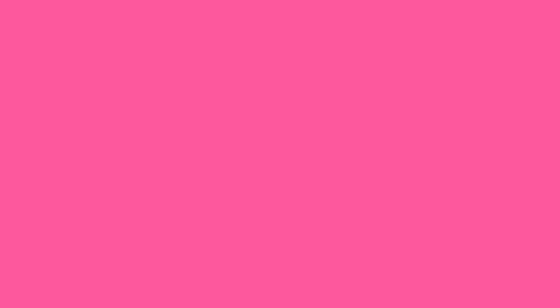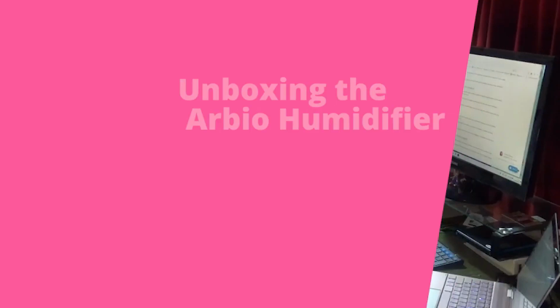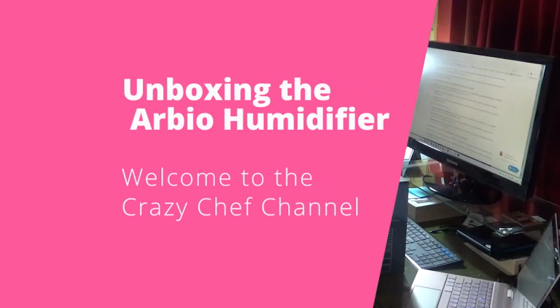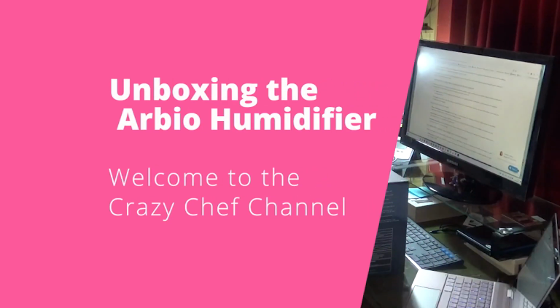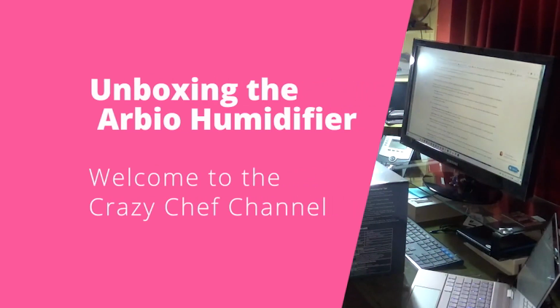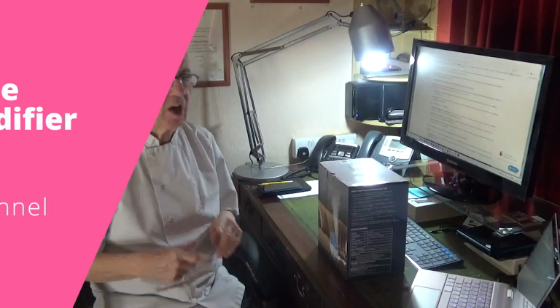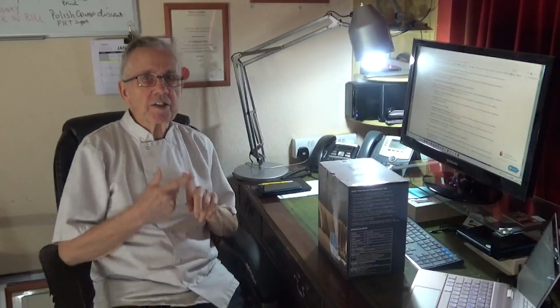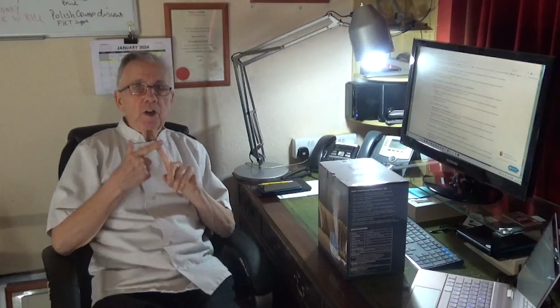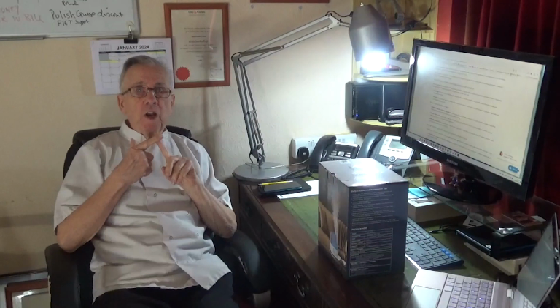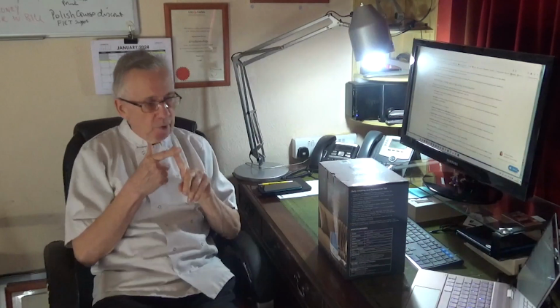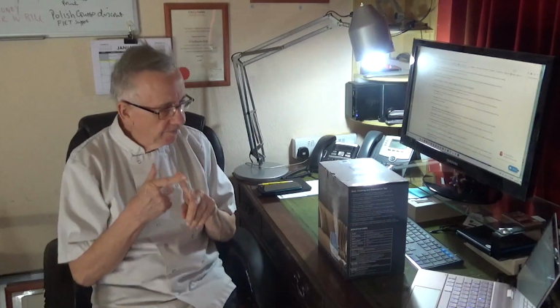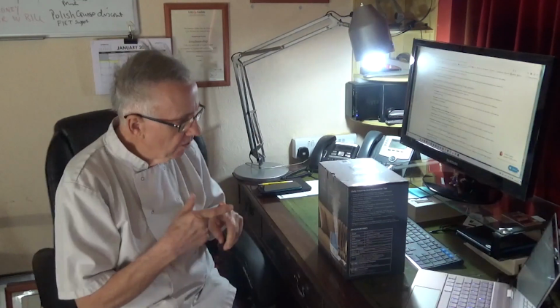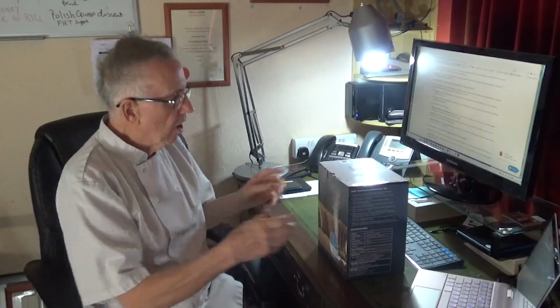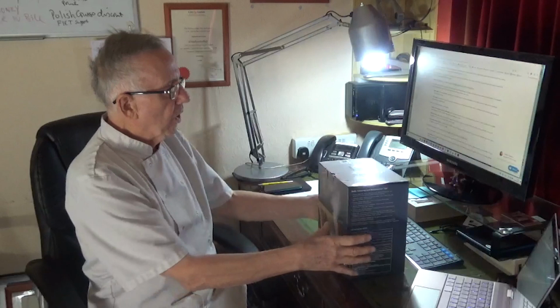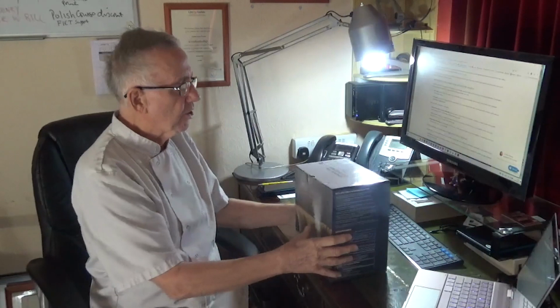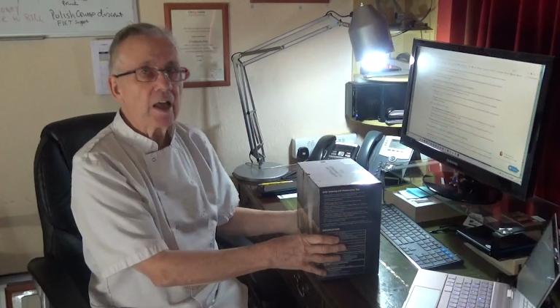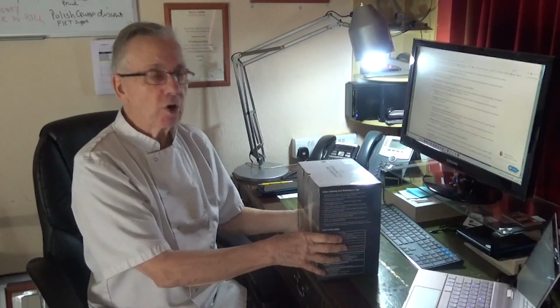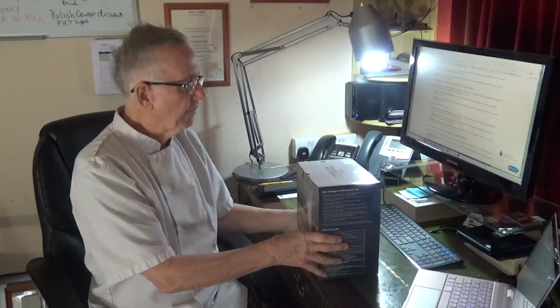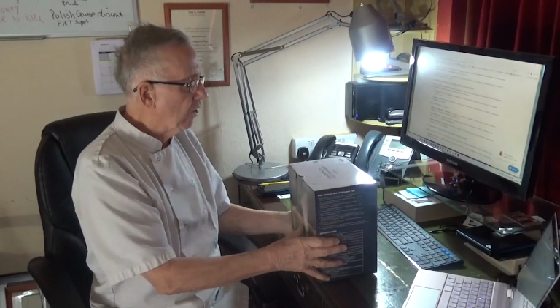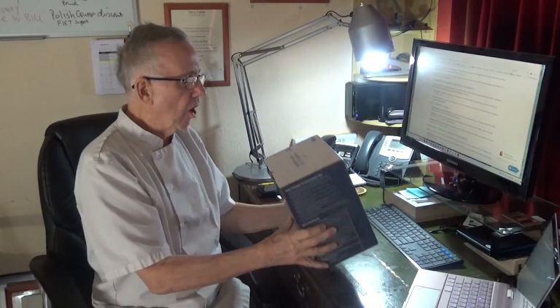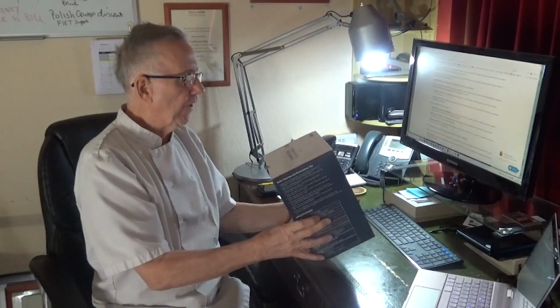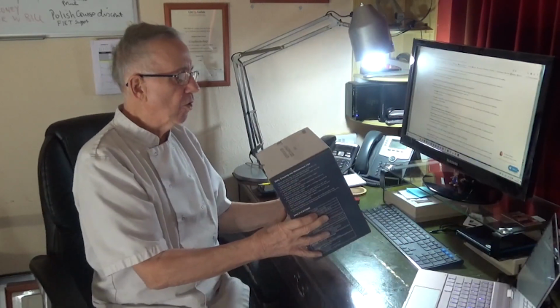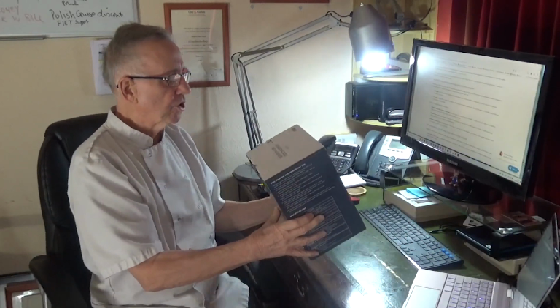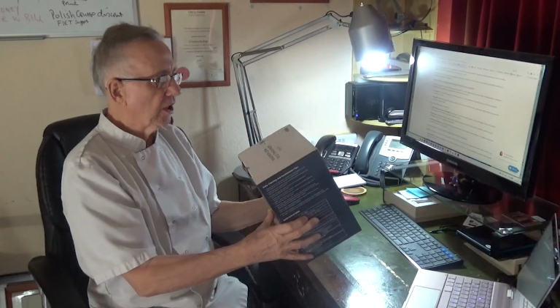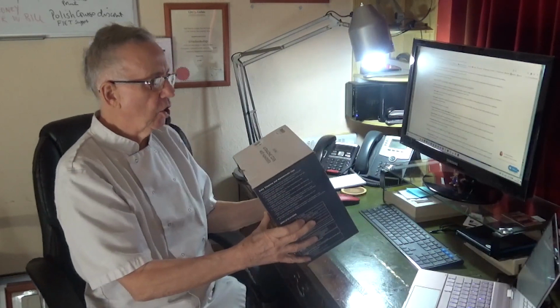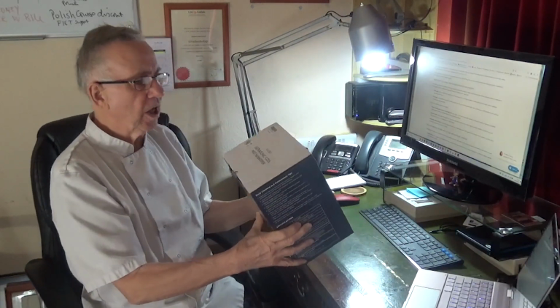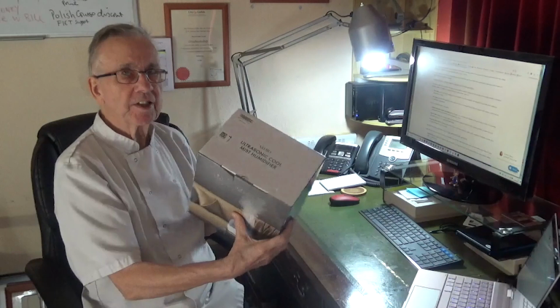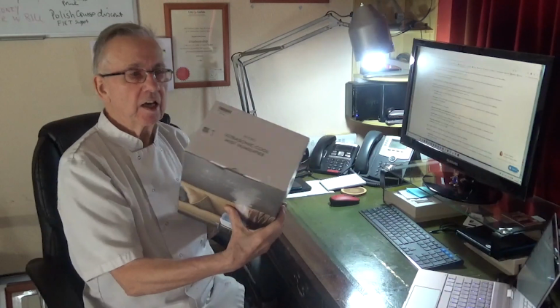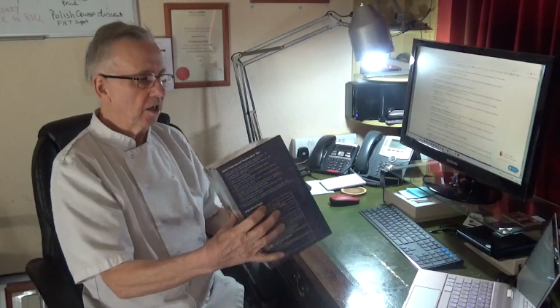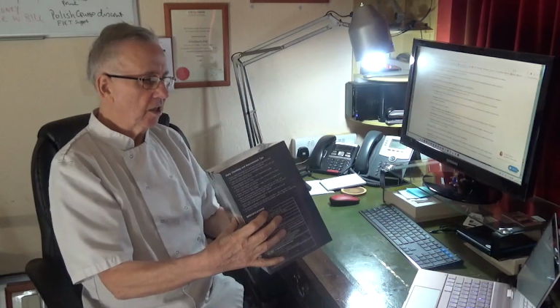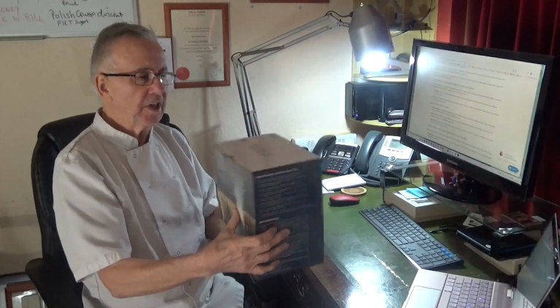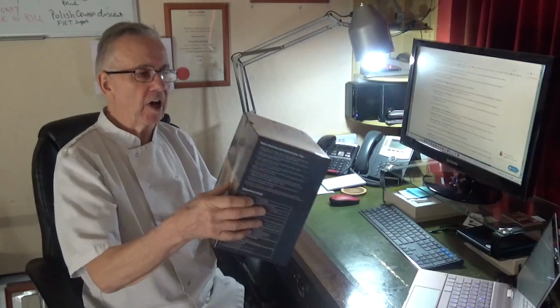Crazy Chef Productions. Today we're going to do an unboxing video of an ultrasonic cool mist humidifier.